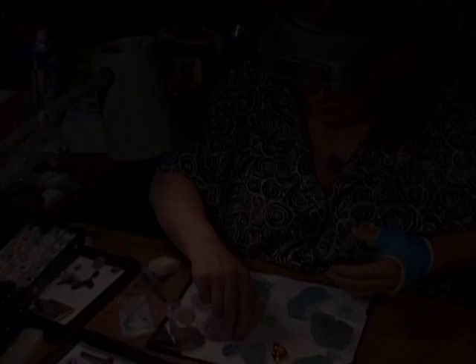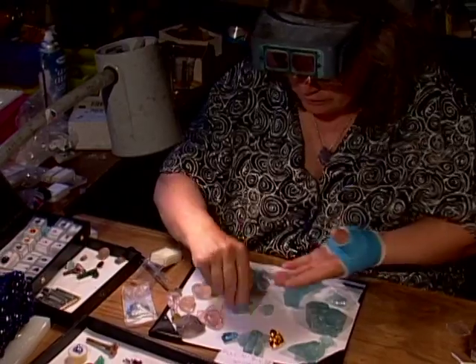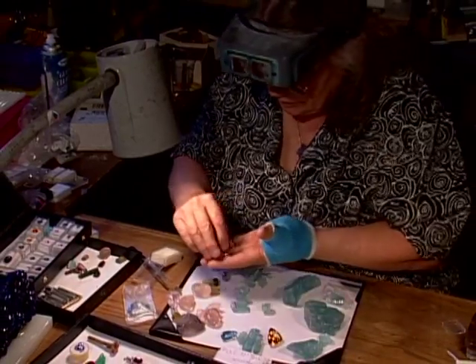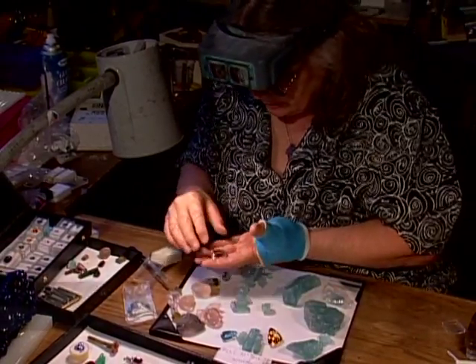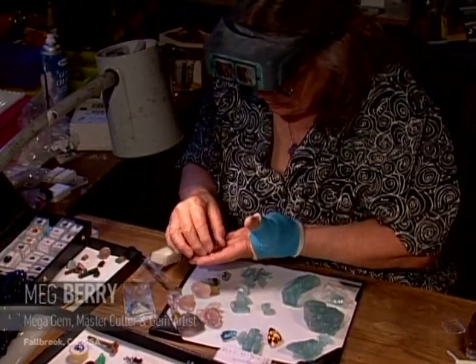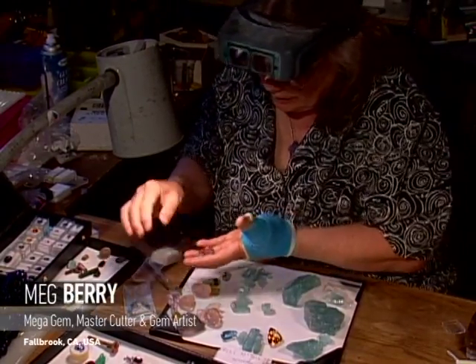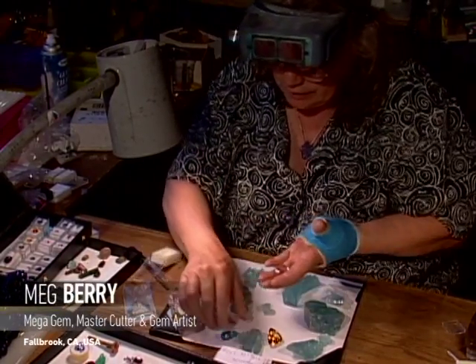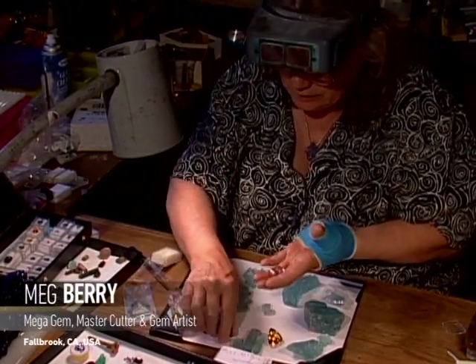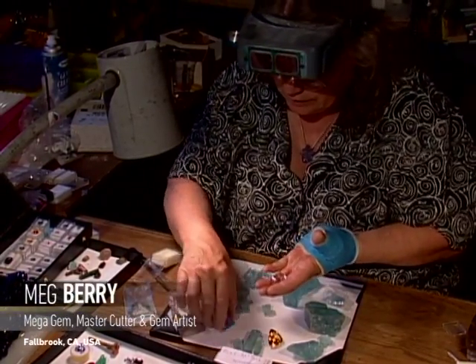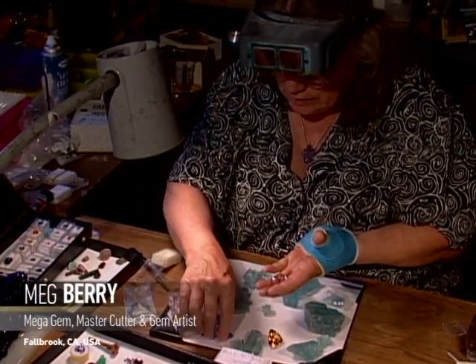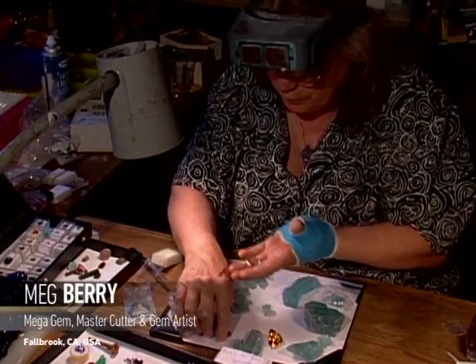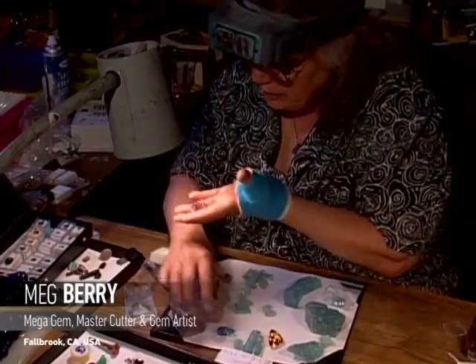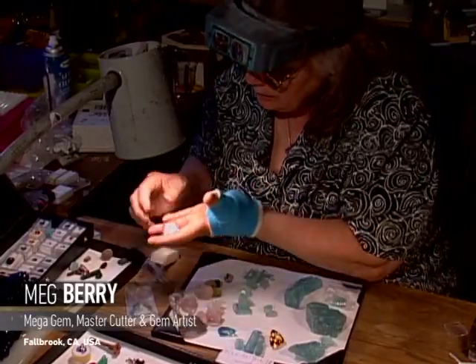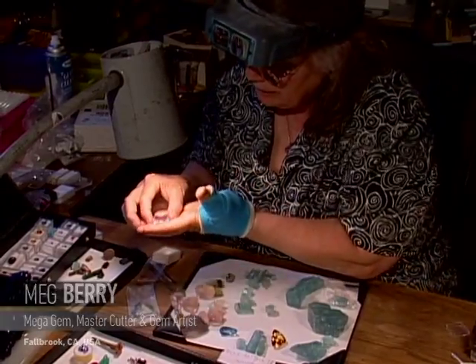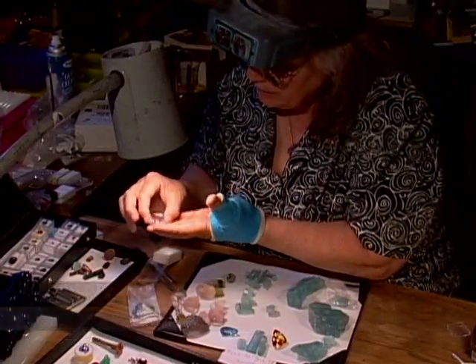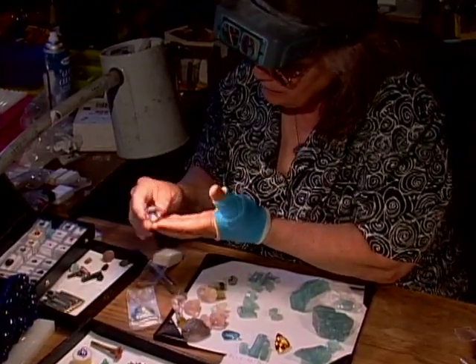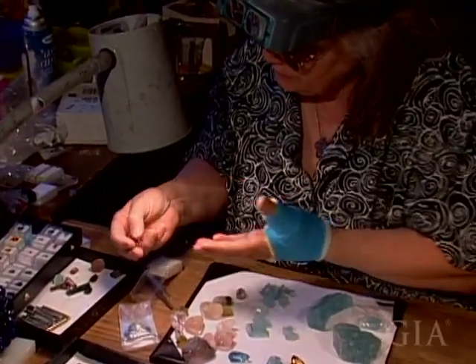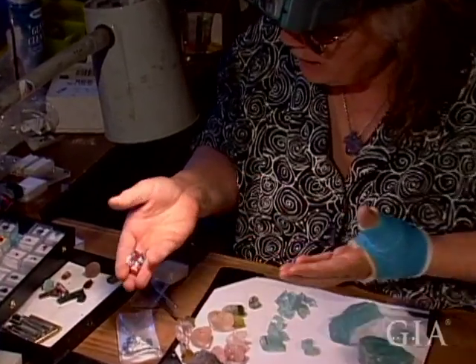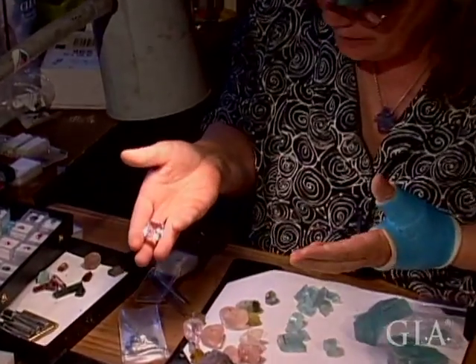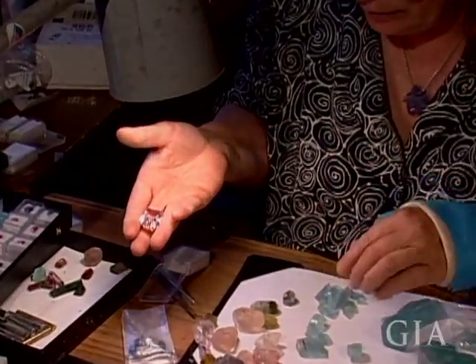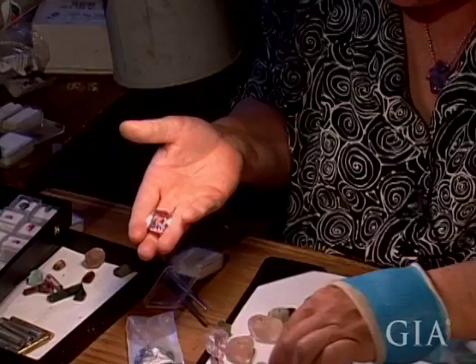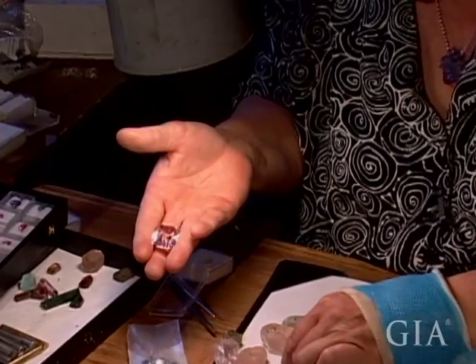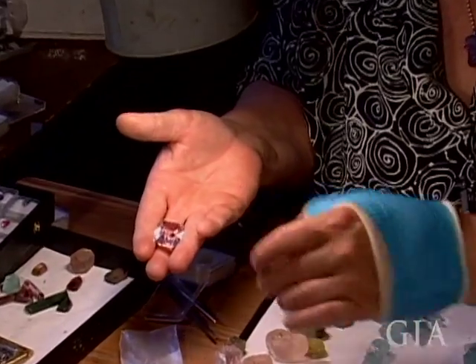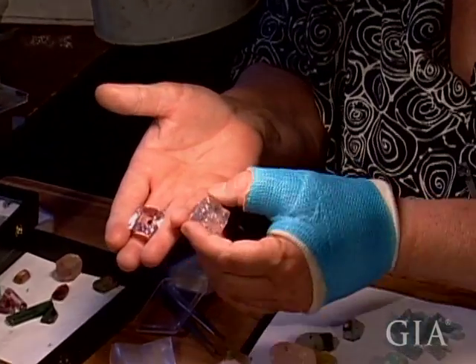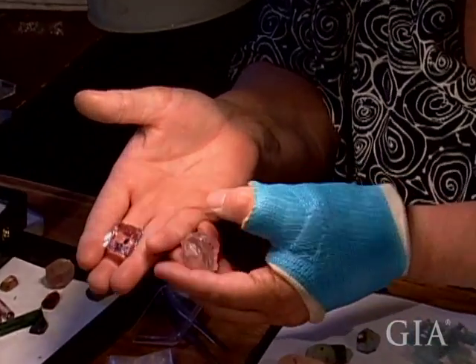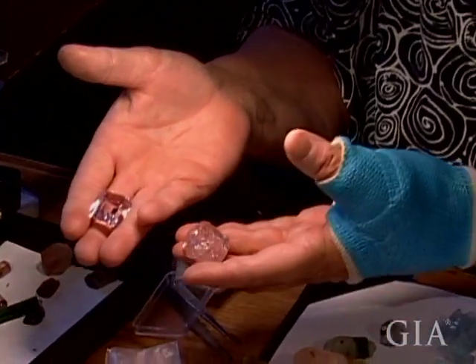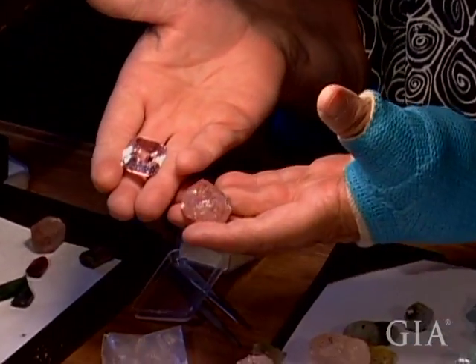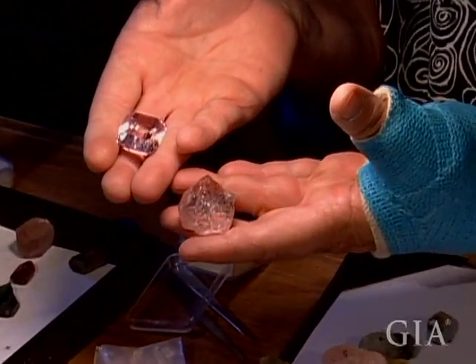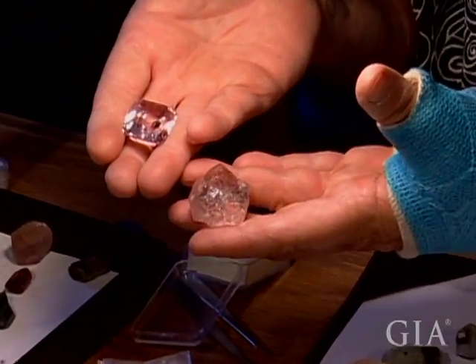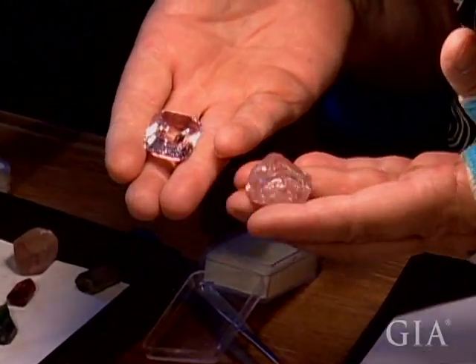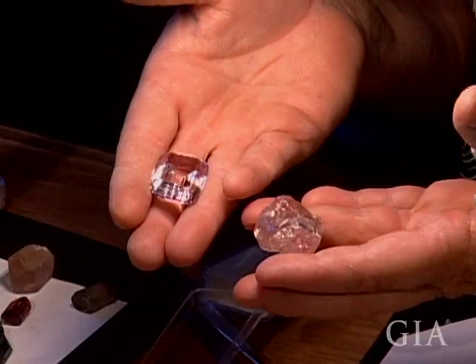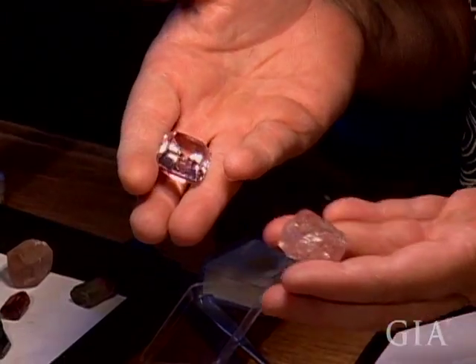This is a very large faceted morganite that has the pretty light pastel color. It's probably heat treated. This is more of your non-heat treated color — your natural peachy morganite.